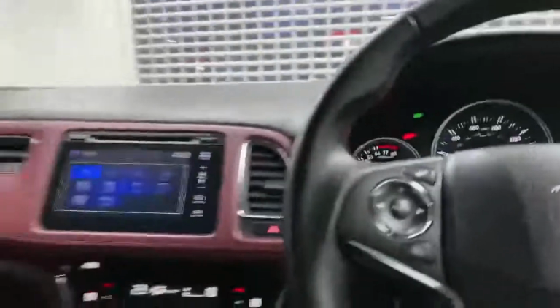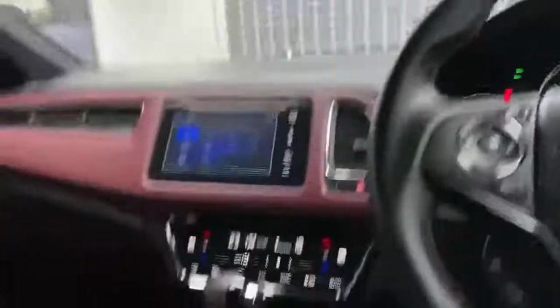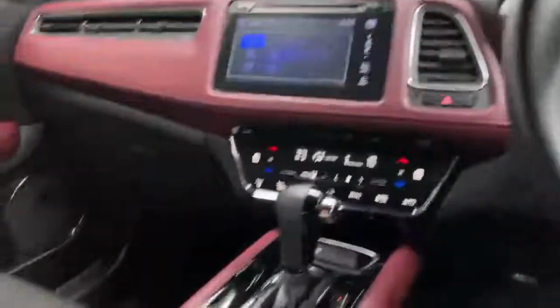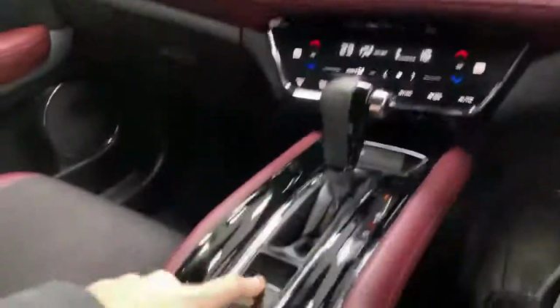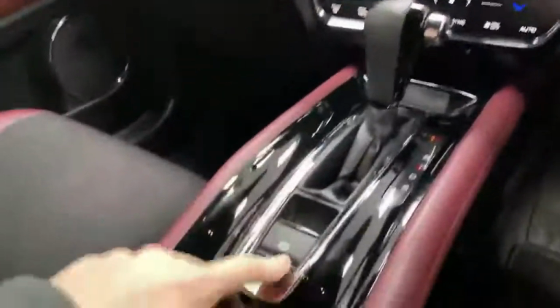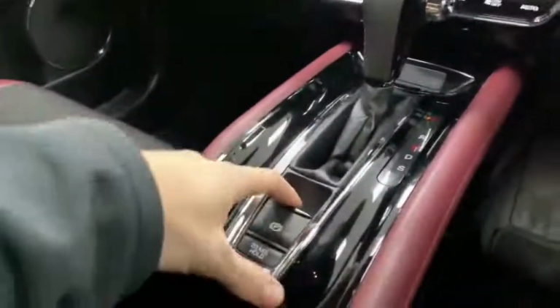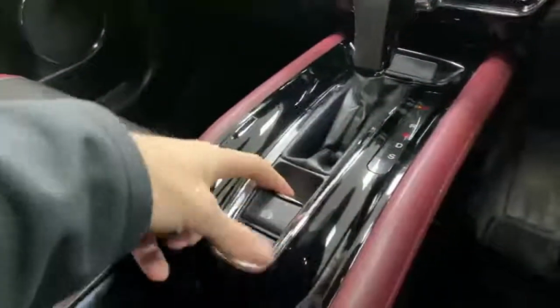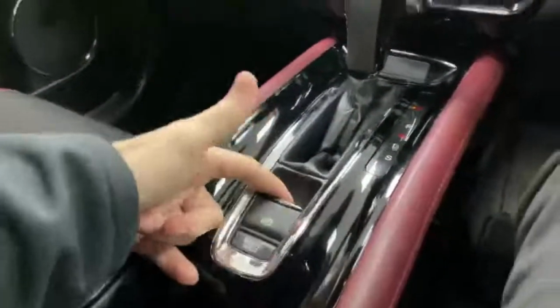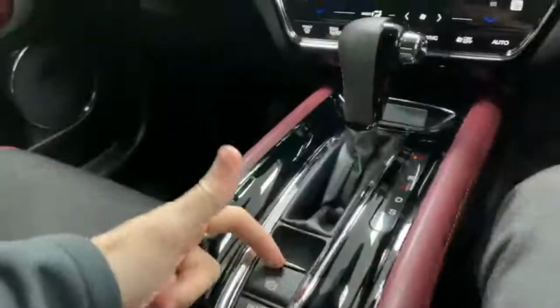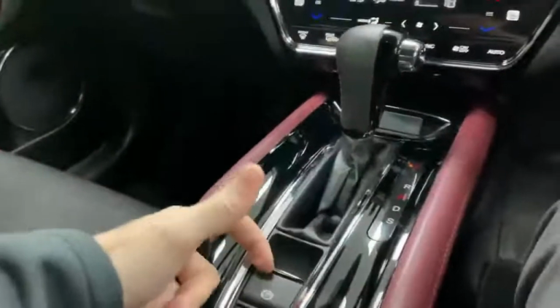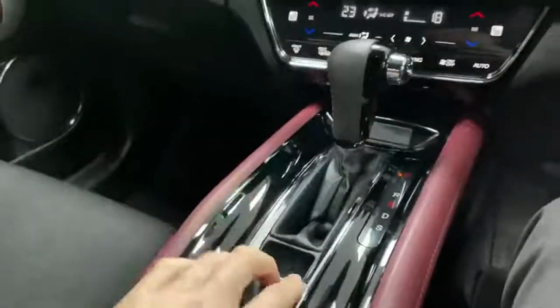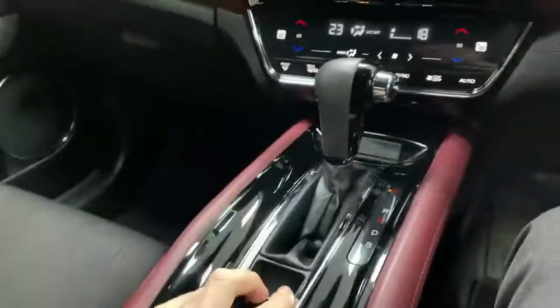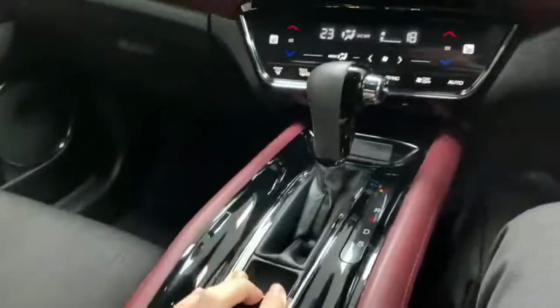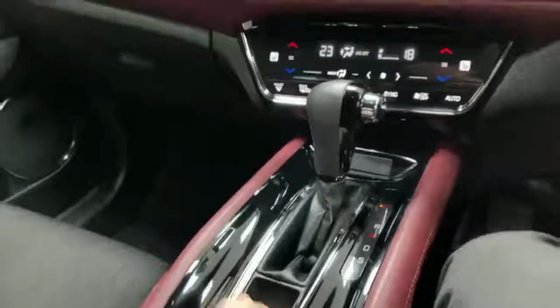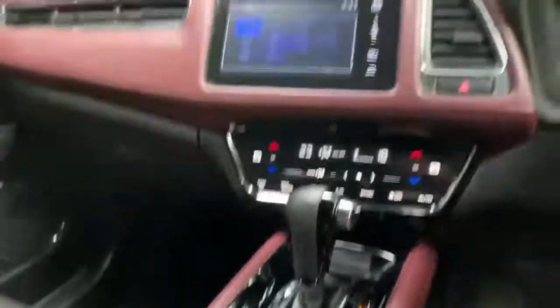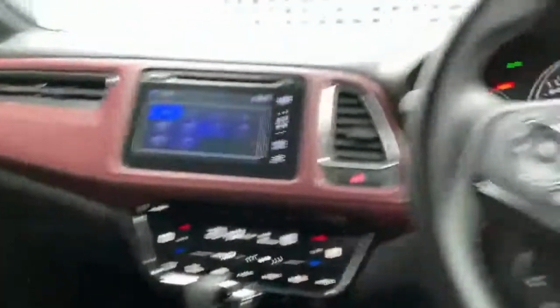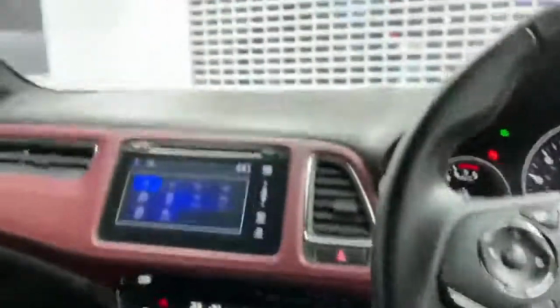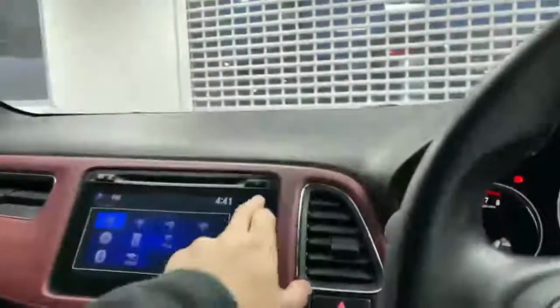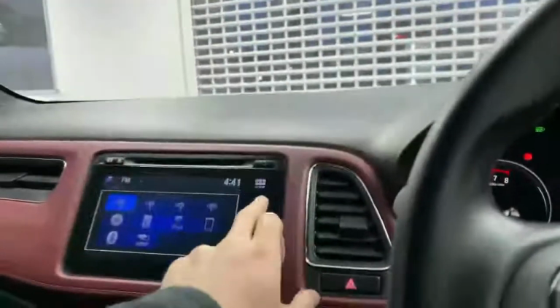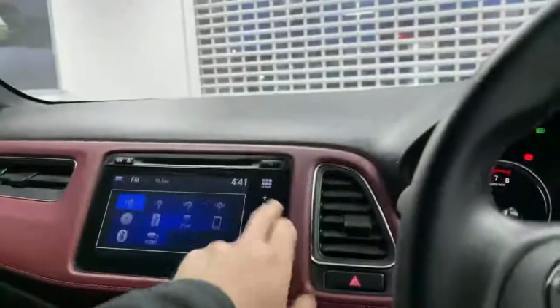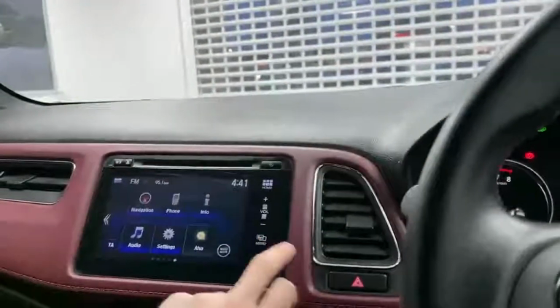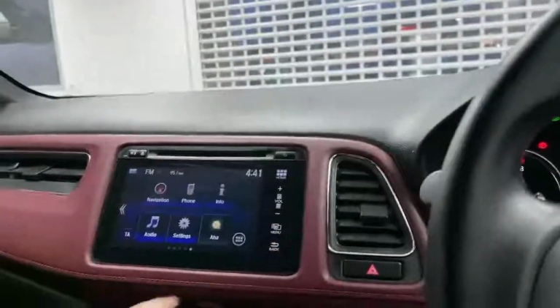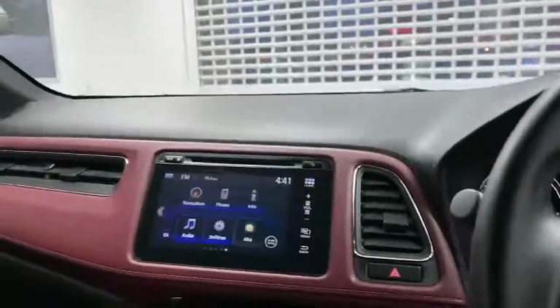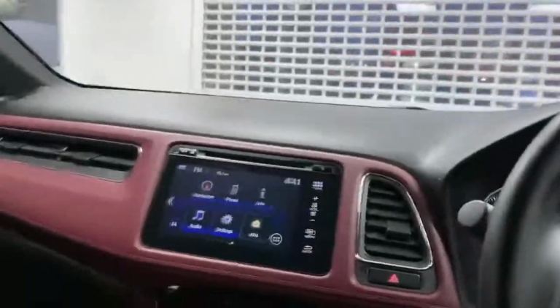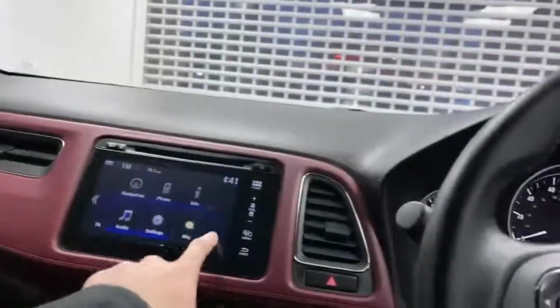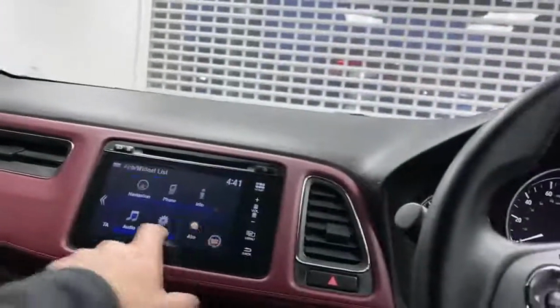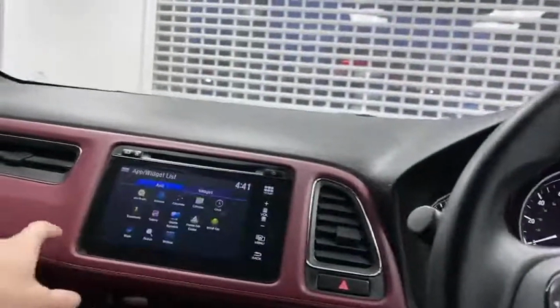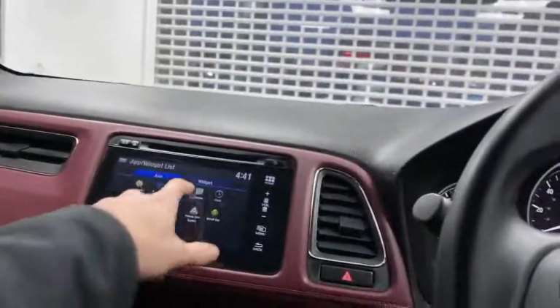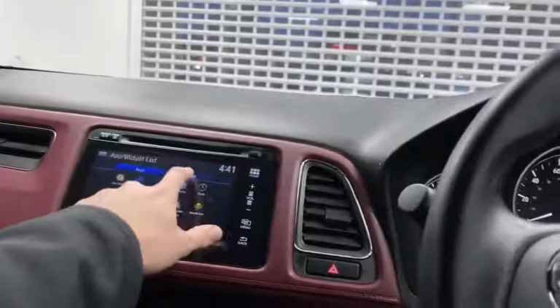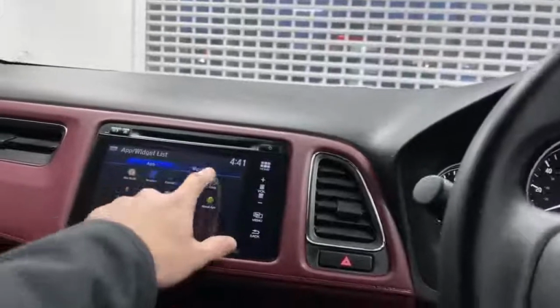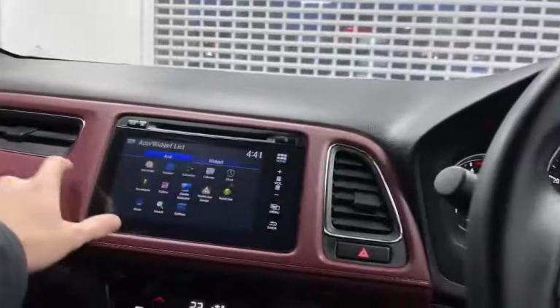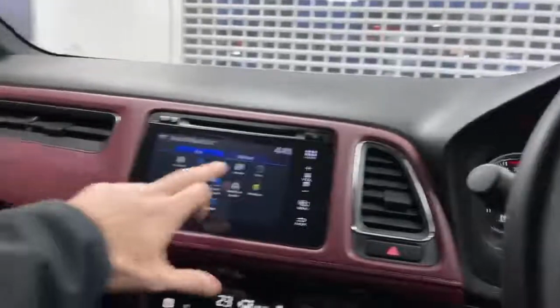It's an electronic handbrake, just here — you put your foot on the brake and push it off and you're away. Back on the media screen, you have got apps and widgets on there as well.